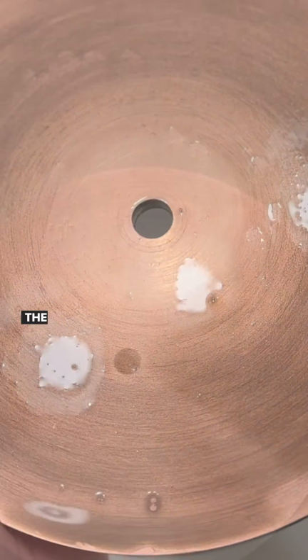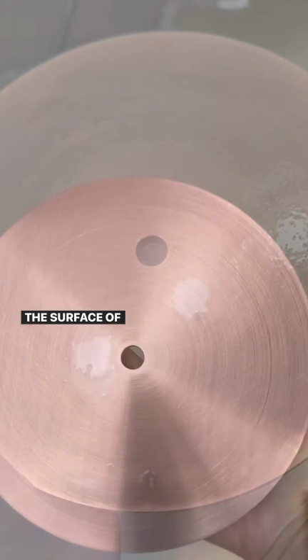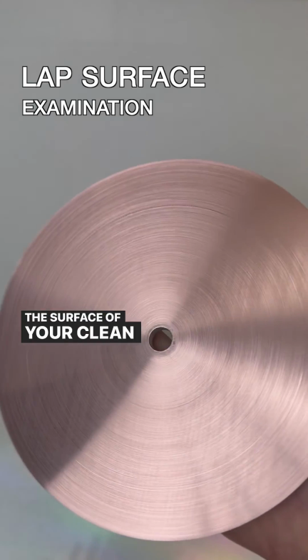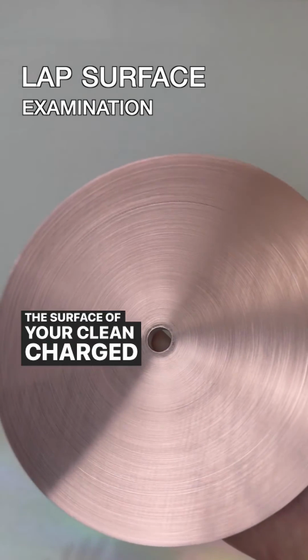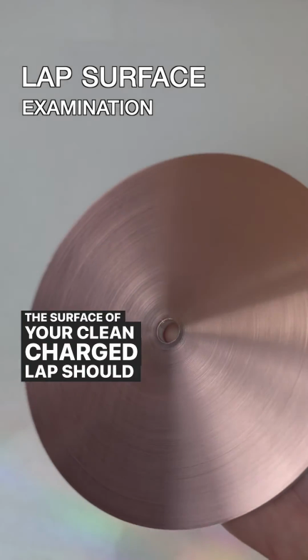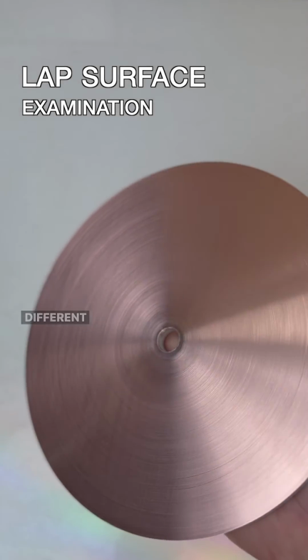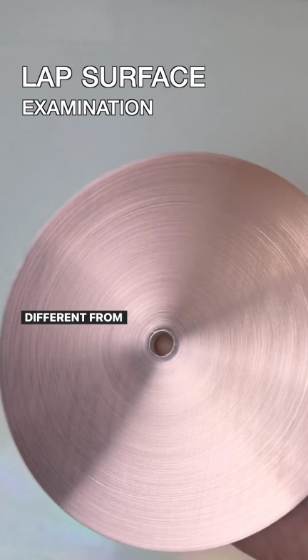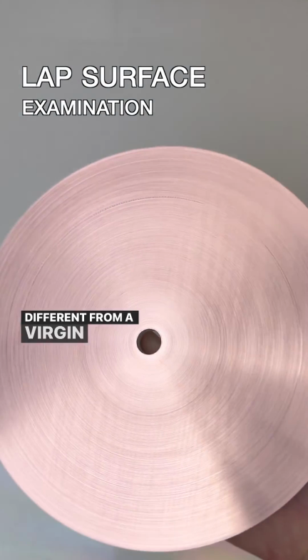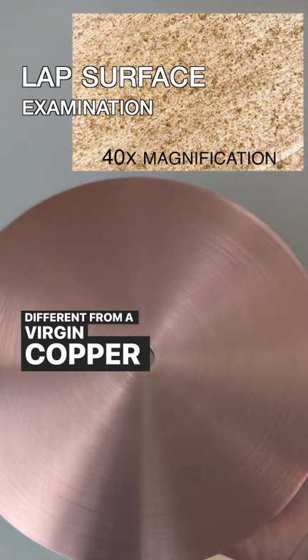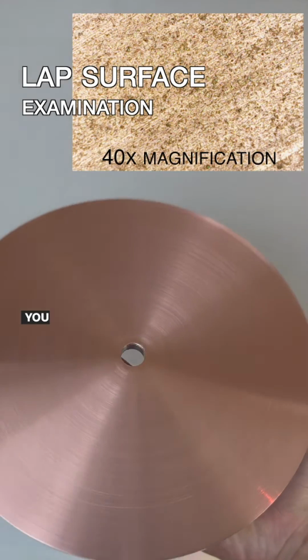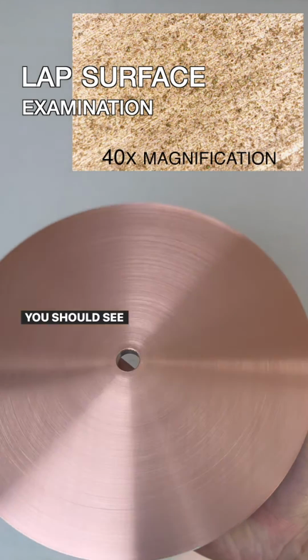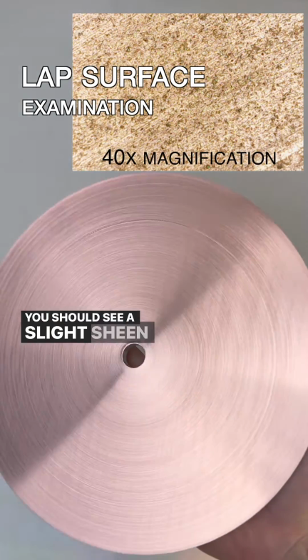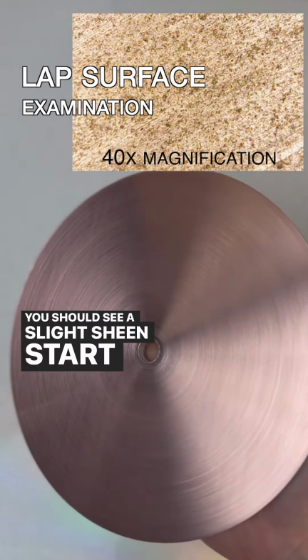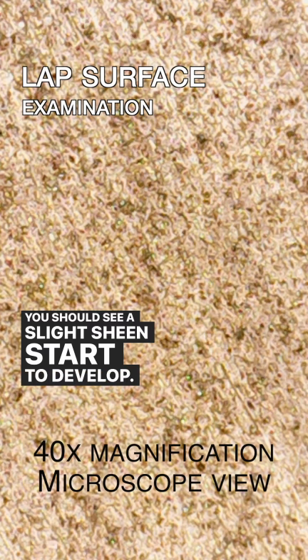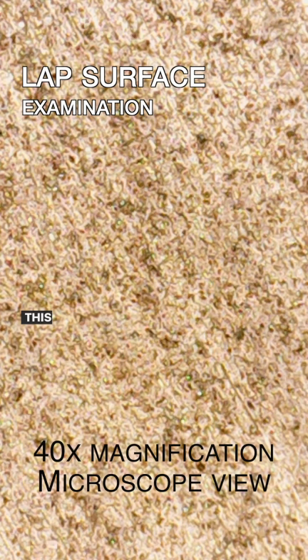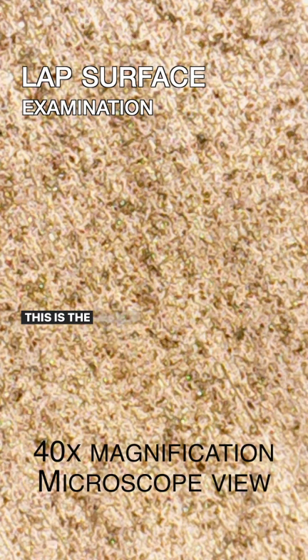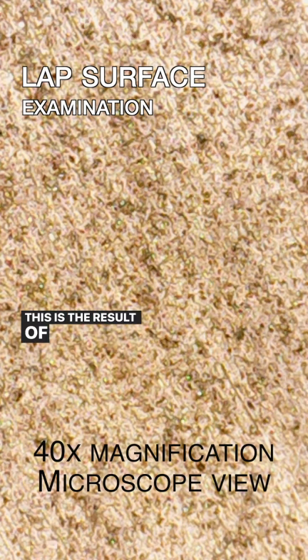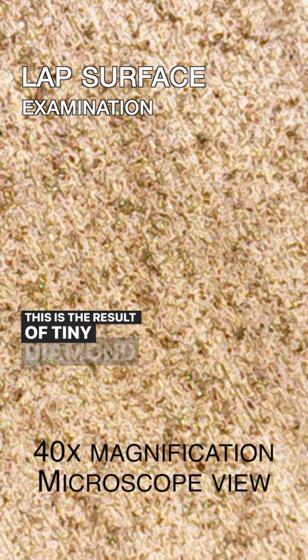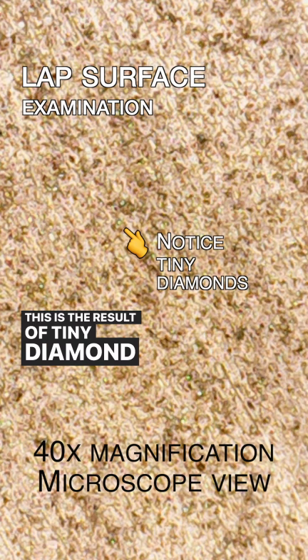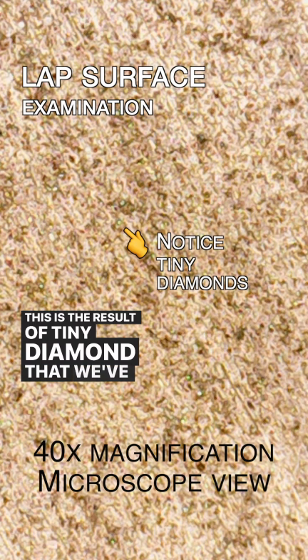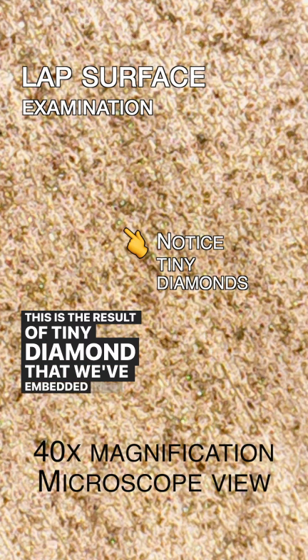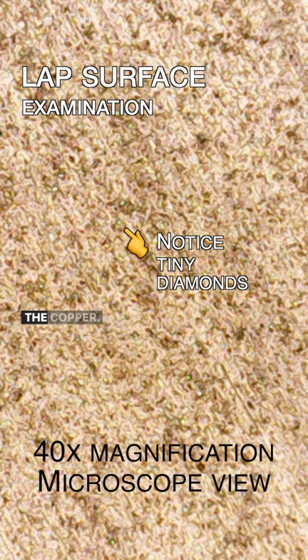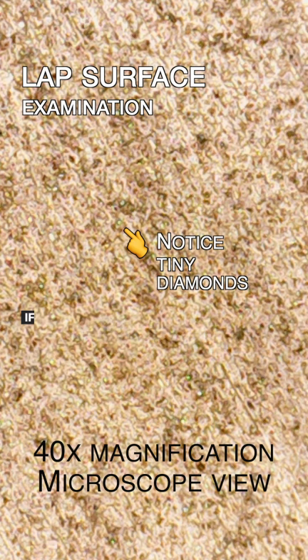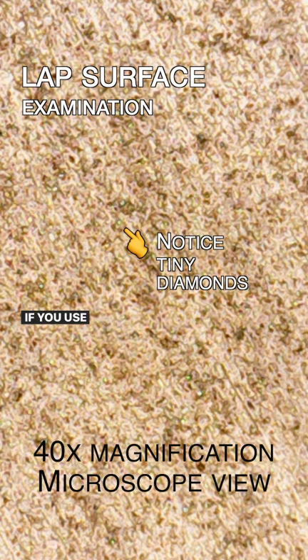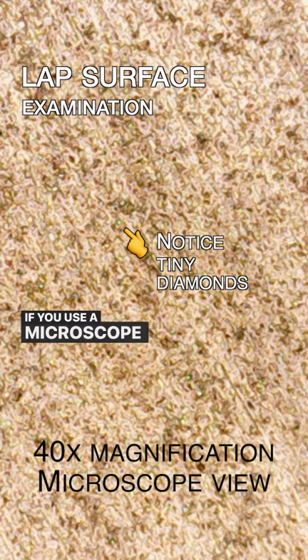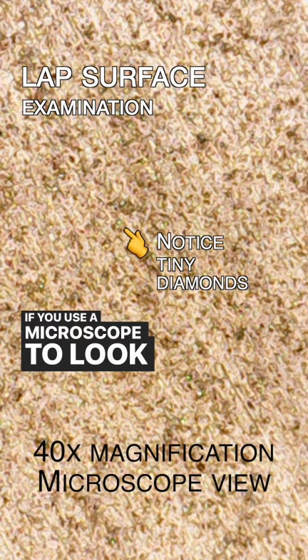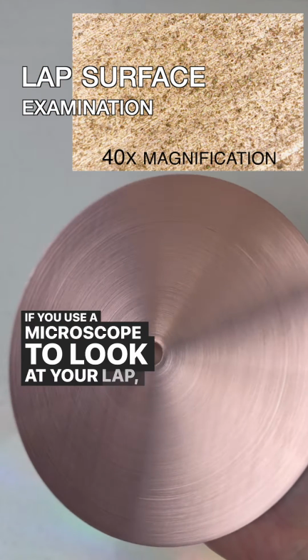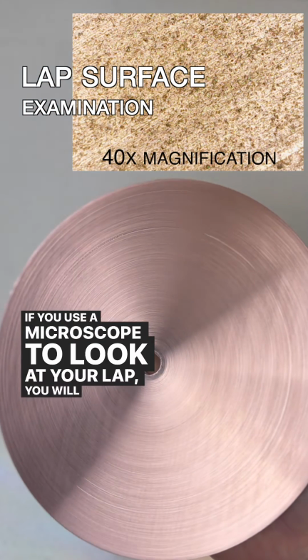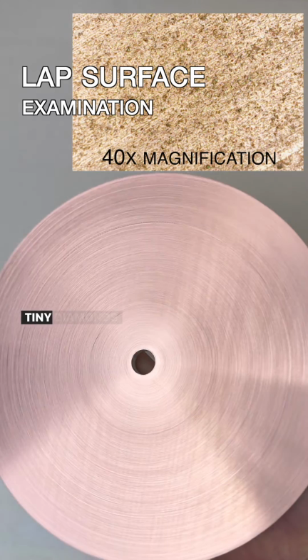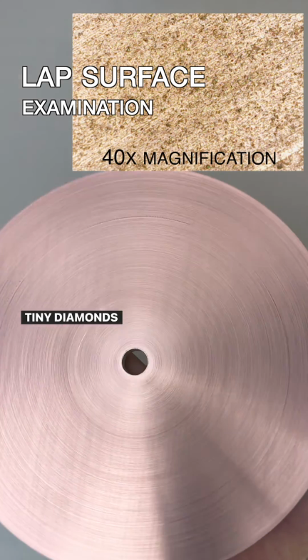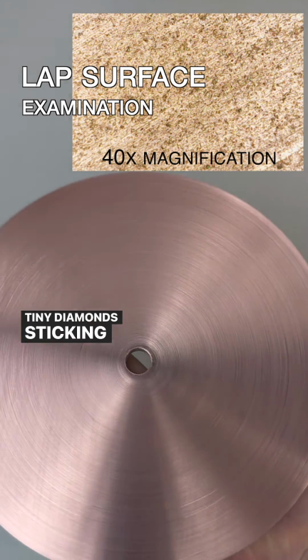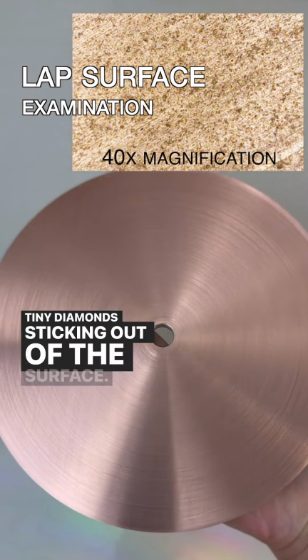The surface of your clean charged lap should look slightly different from a virgin copper lap — you should see a slight sheen start to develop. This is the result of tiny diamonds that we've embedded into the copper. If you use a microscope to look at your lap, you will see tiny diamonds sticking out of the surface.